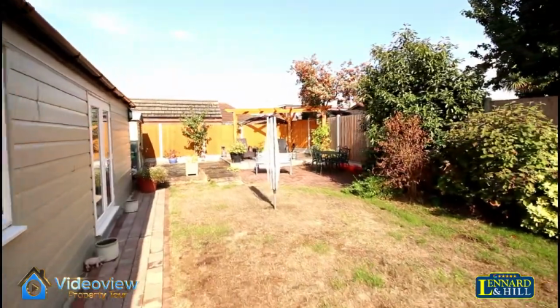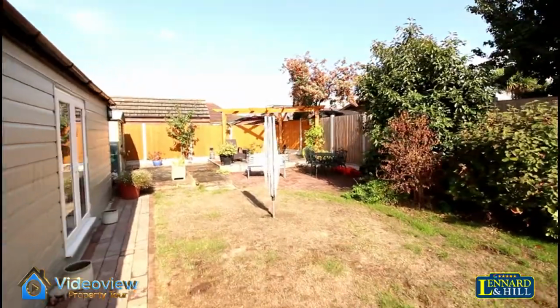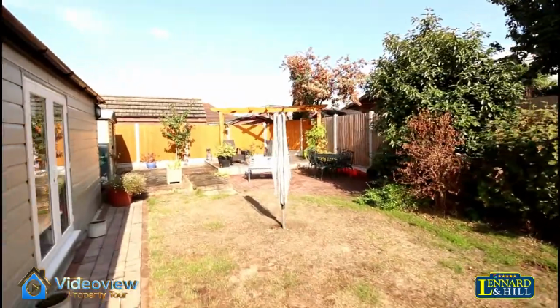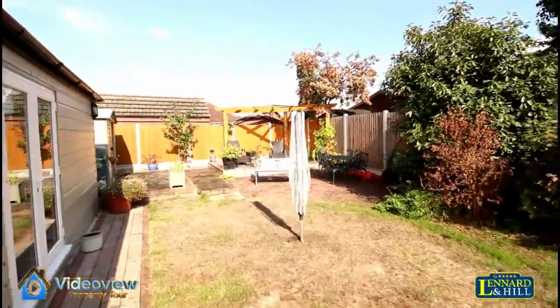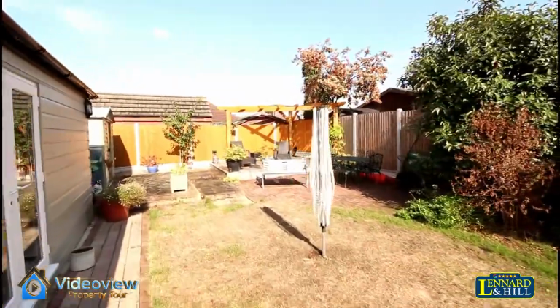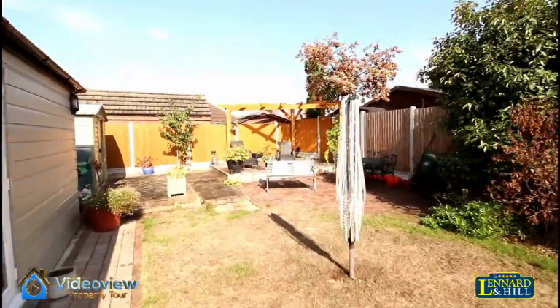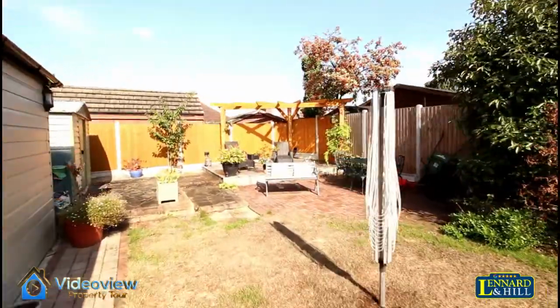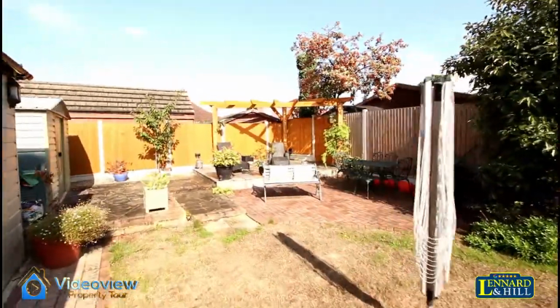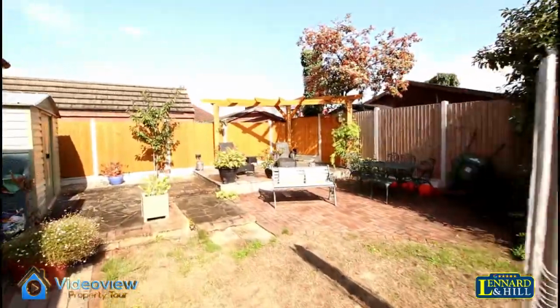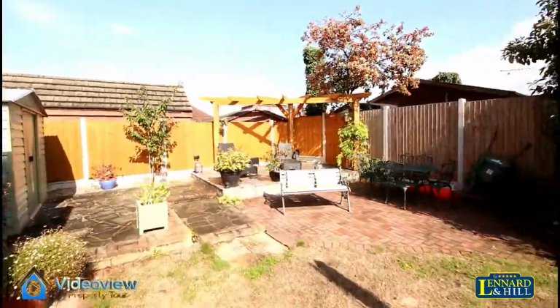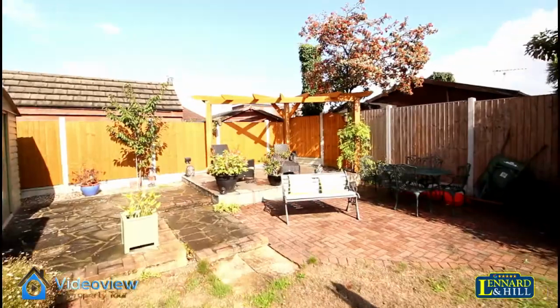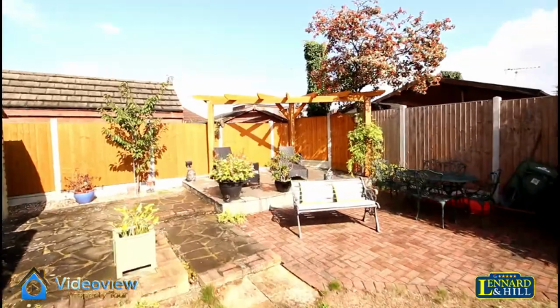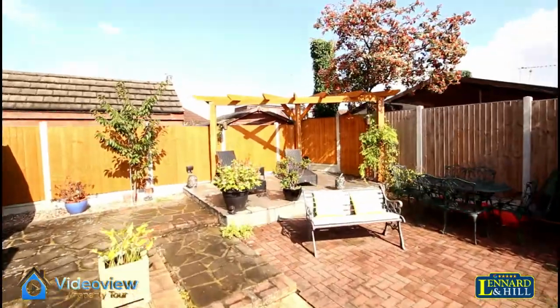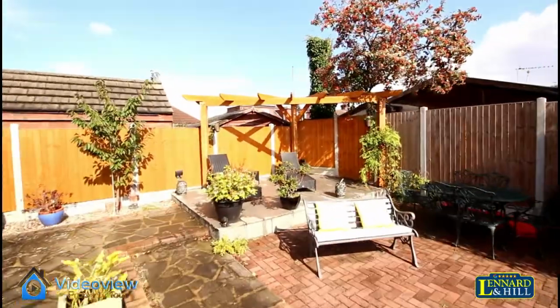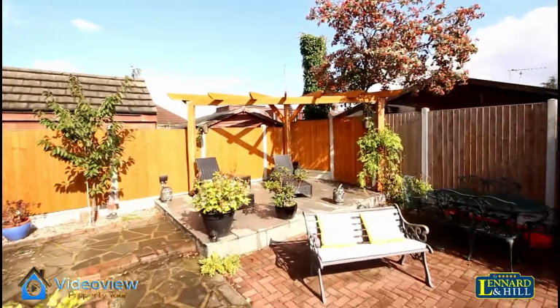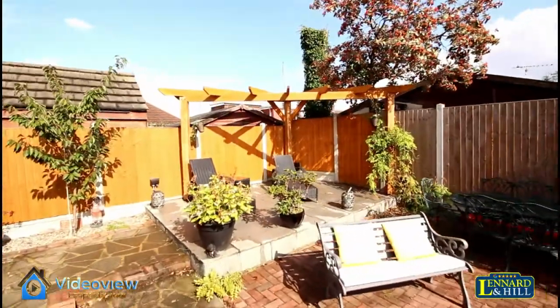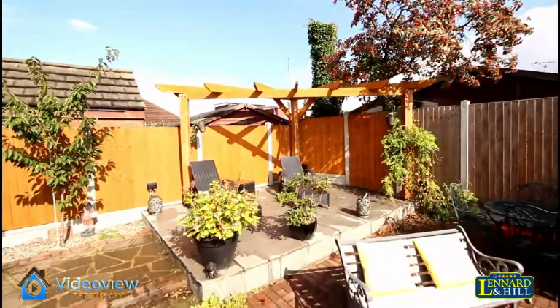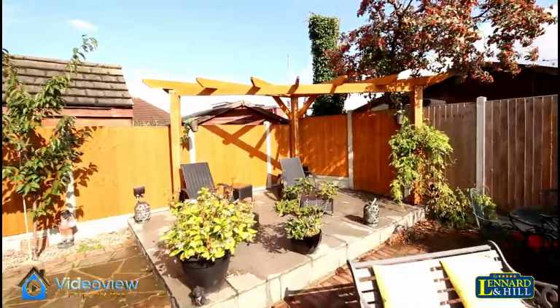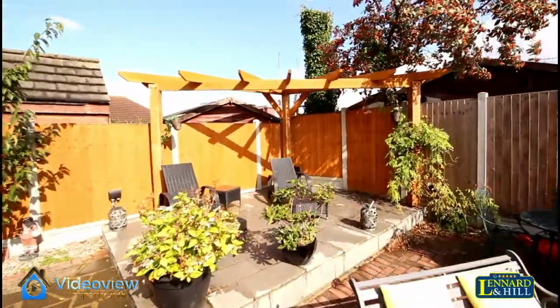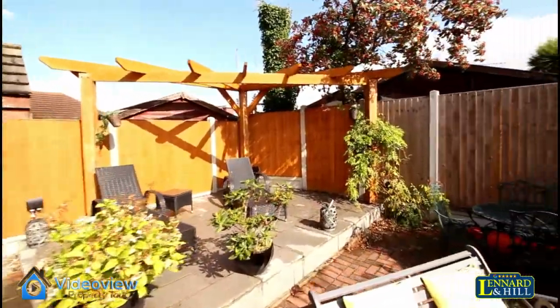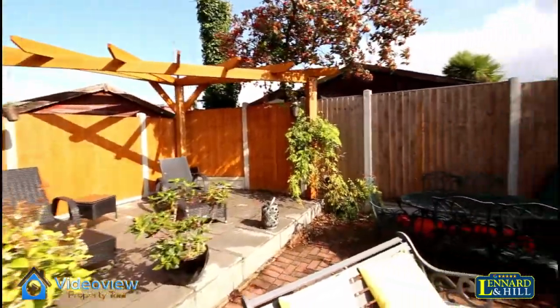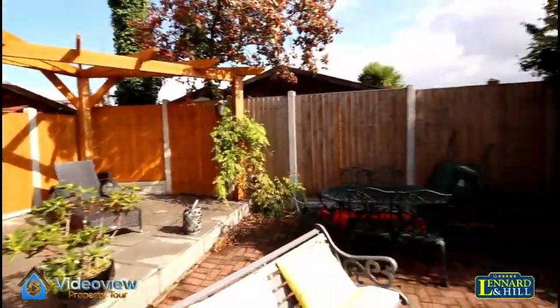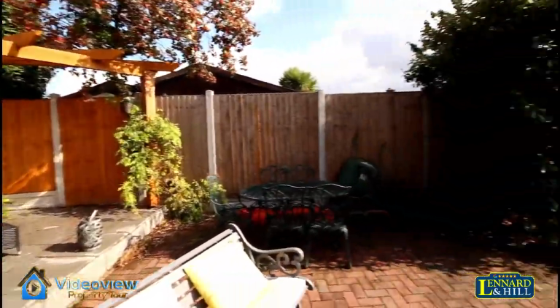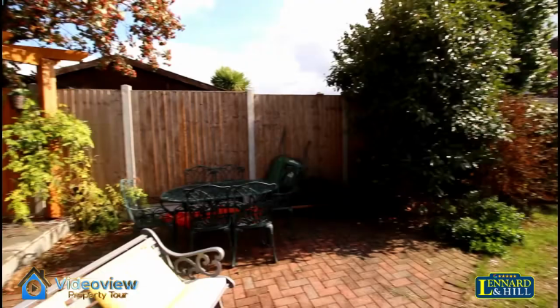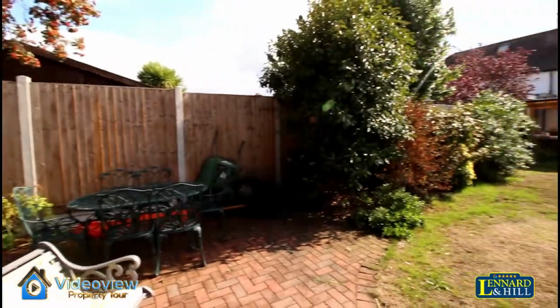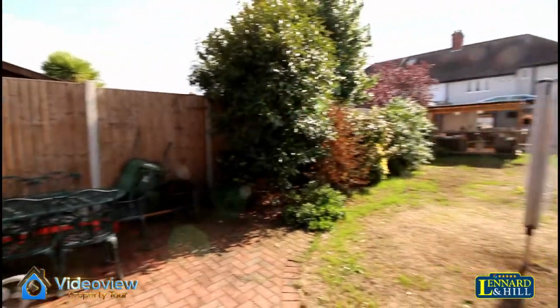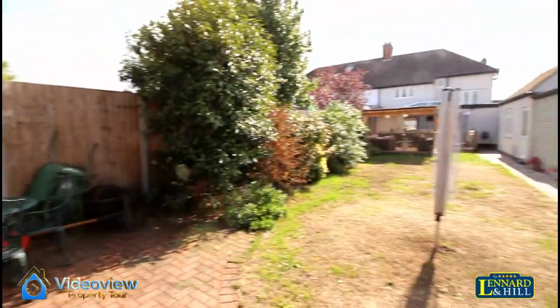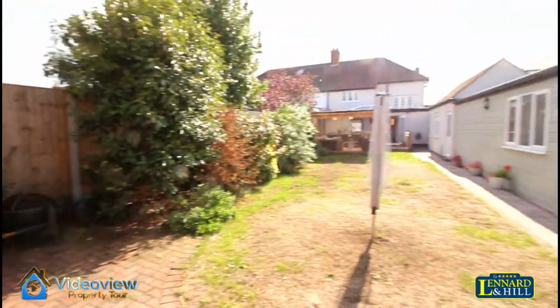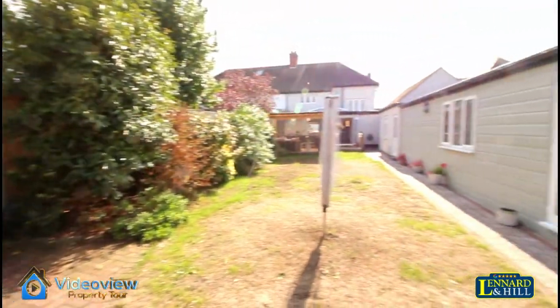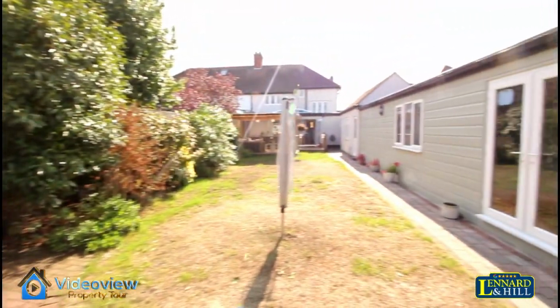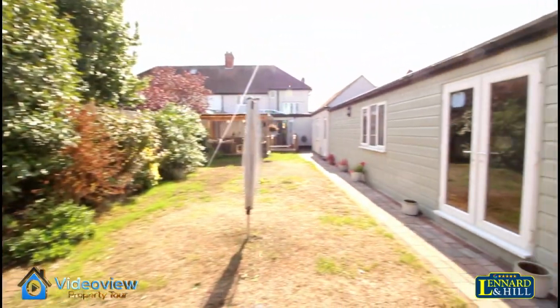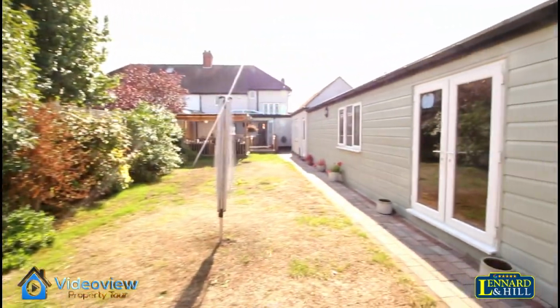These double doors lead to the gym. And at the bottom there is a further paved patio area. A lovely 83 foot rear garden.